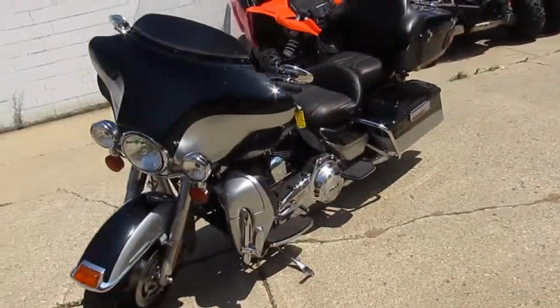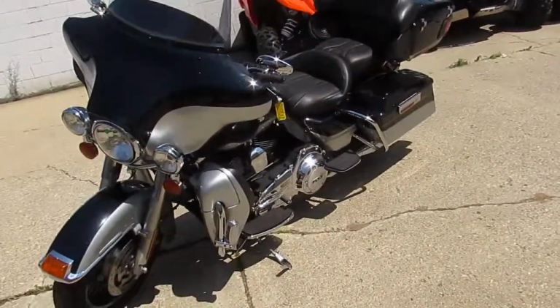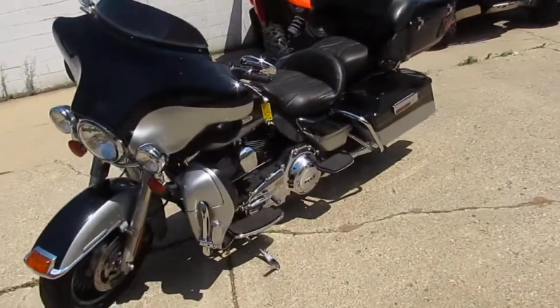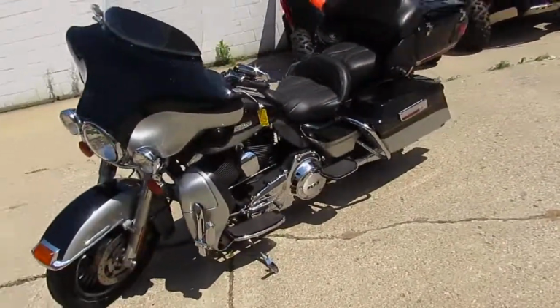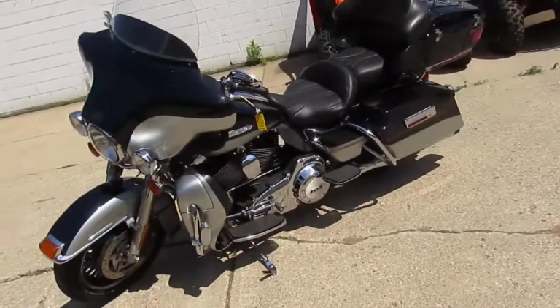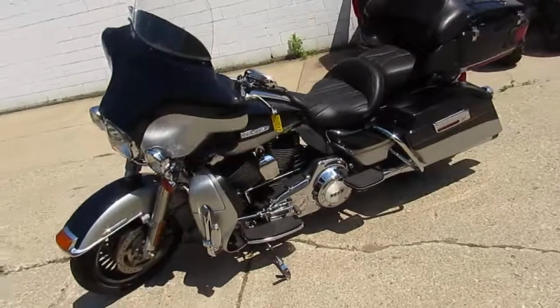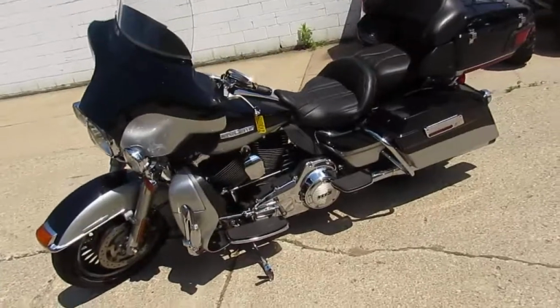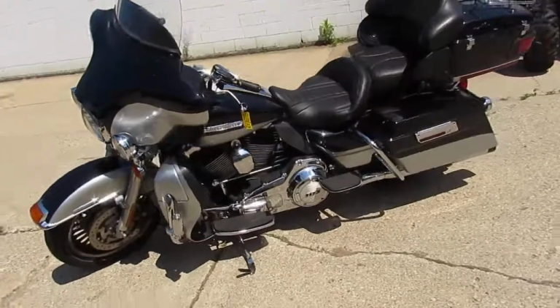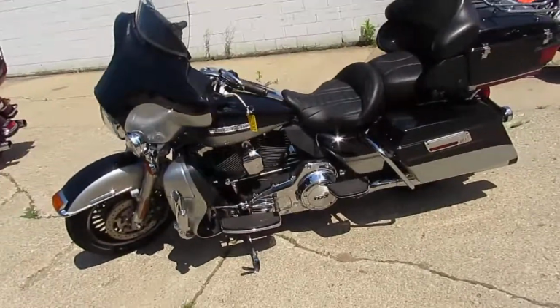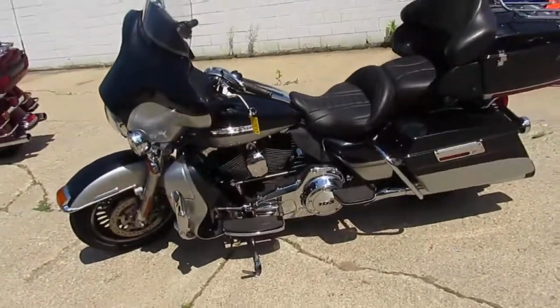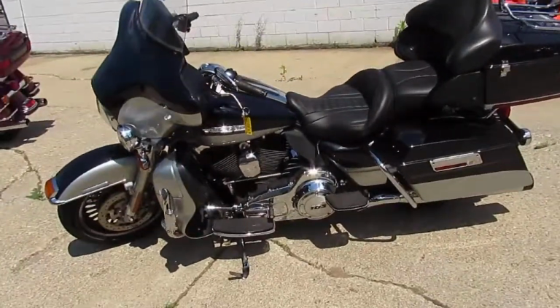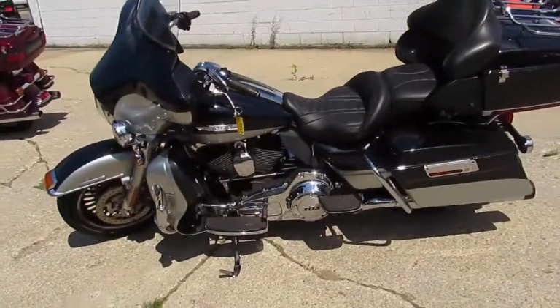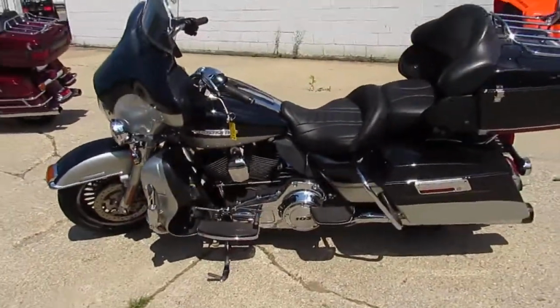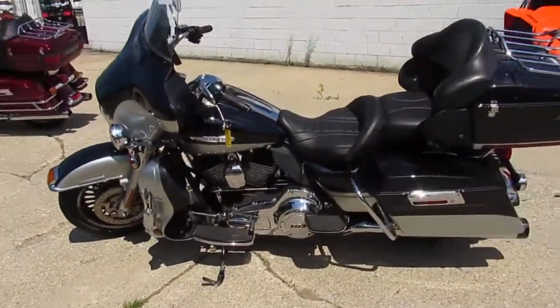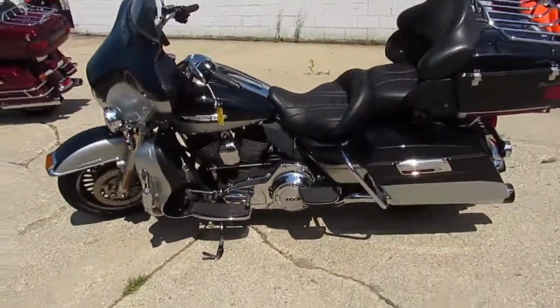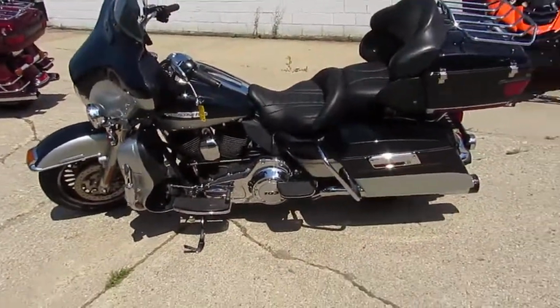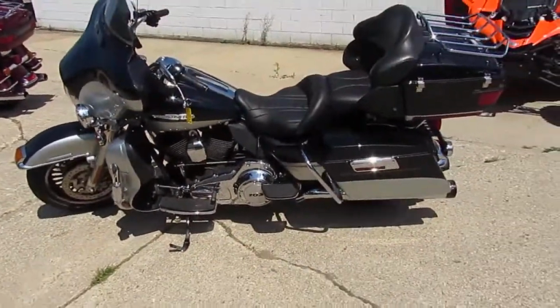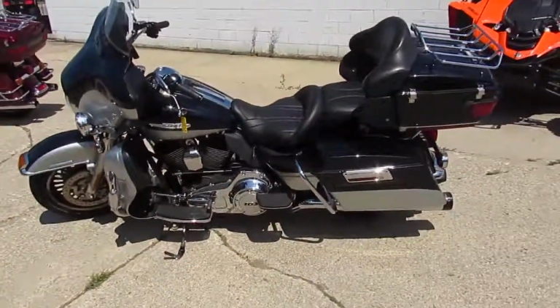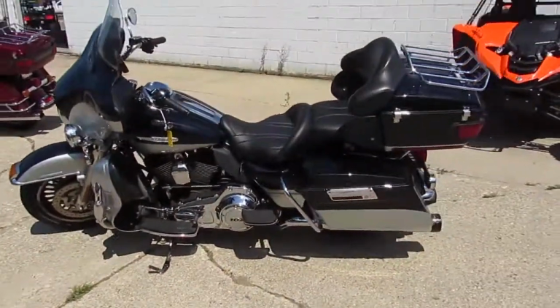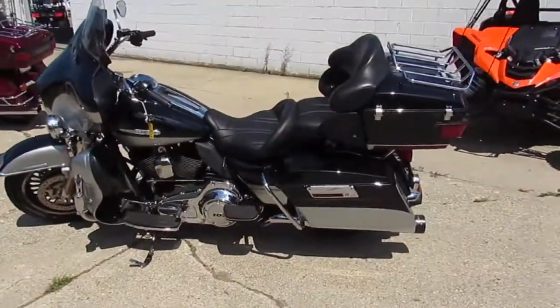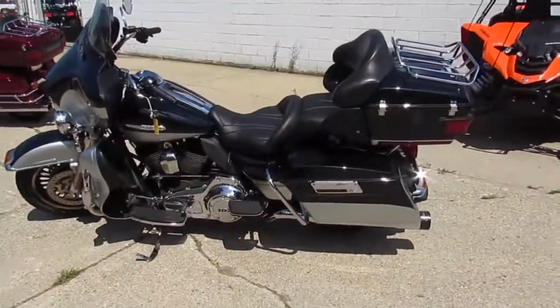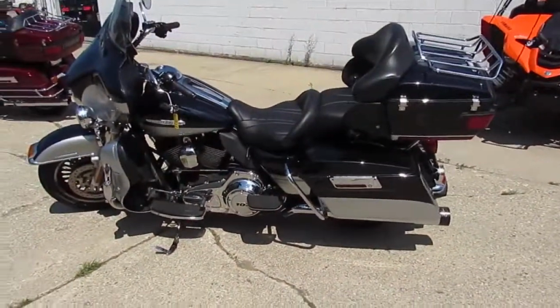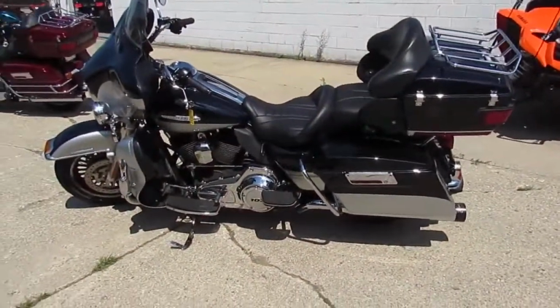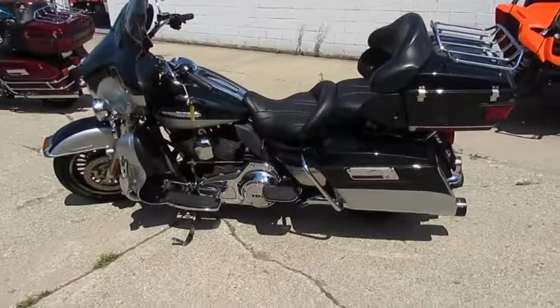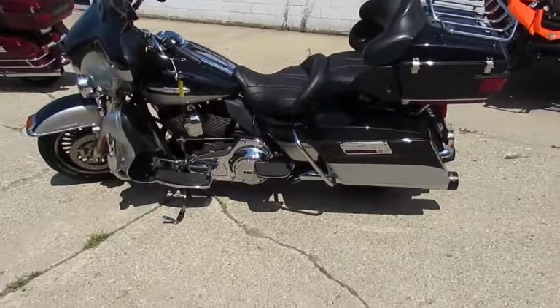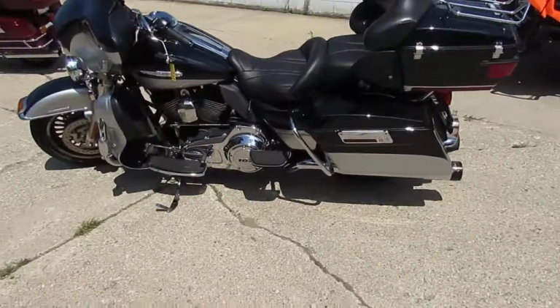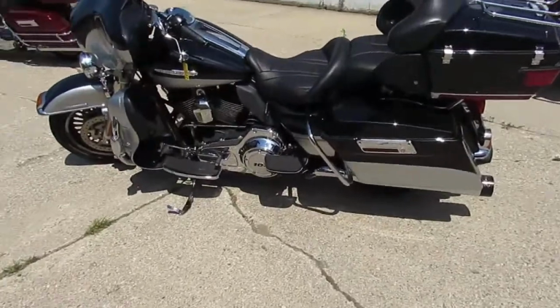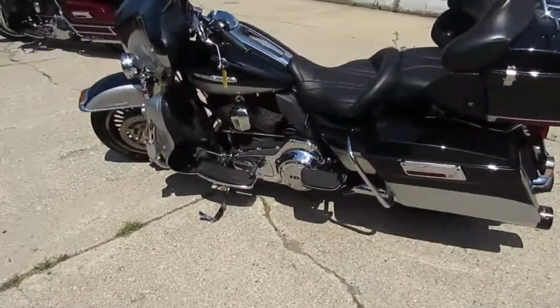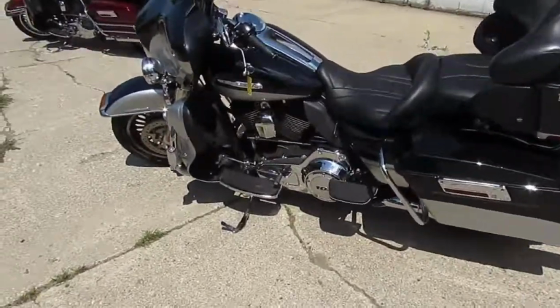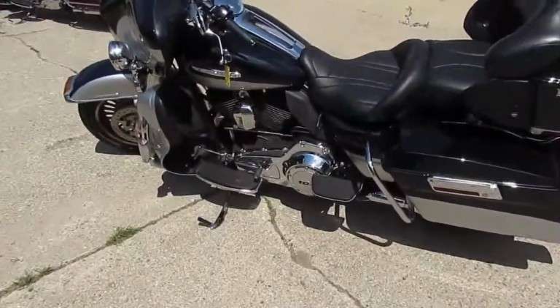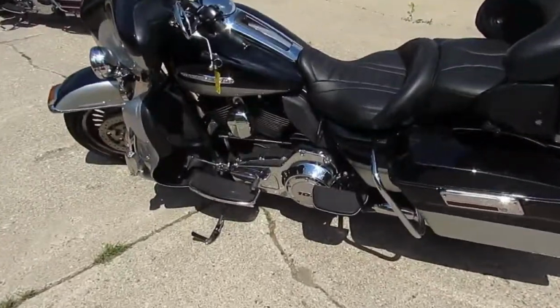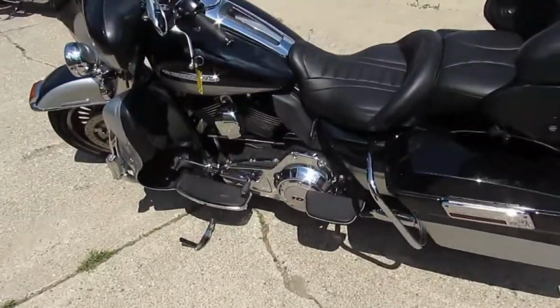Visit our website at ApprovalPowerSports.com. We can assist in out-of-state financing and help out with nationwide shipping. Call today and you can ride today. Guaranteed approvals.